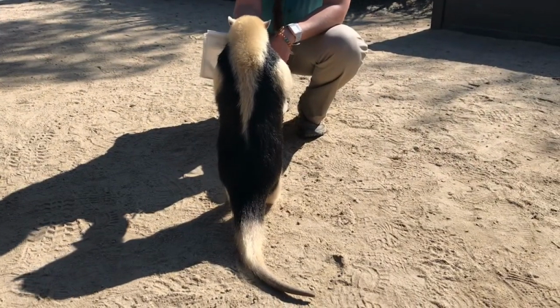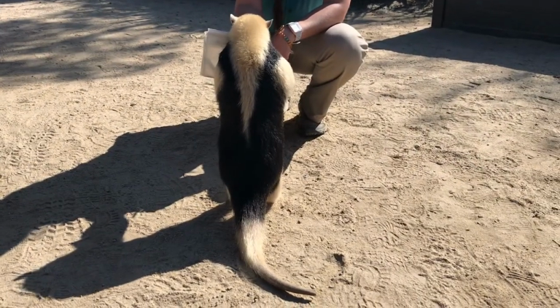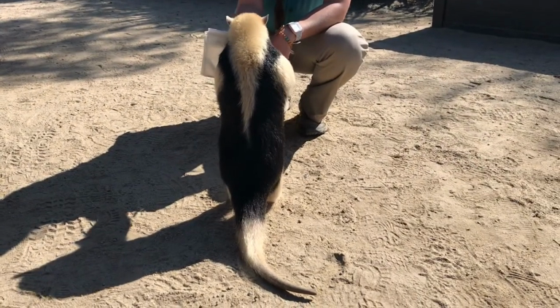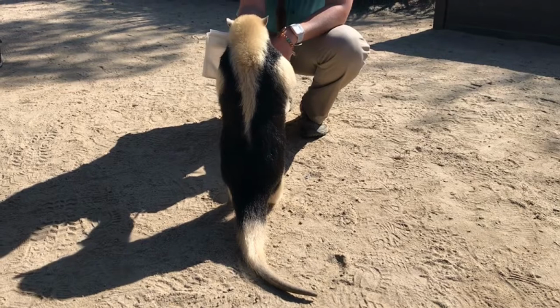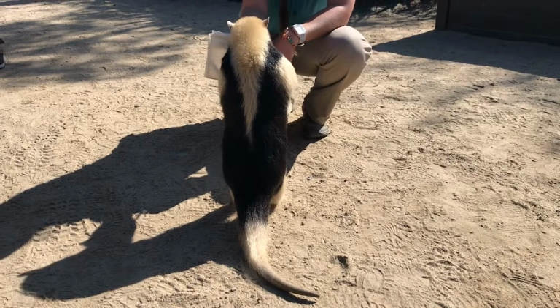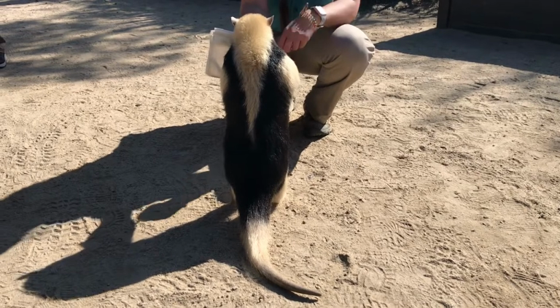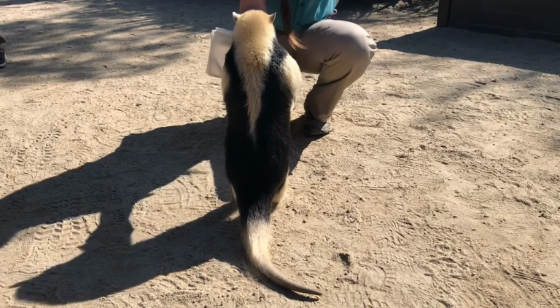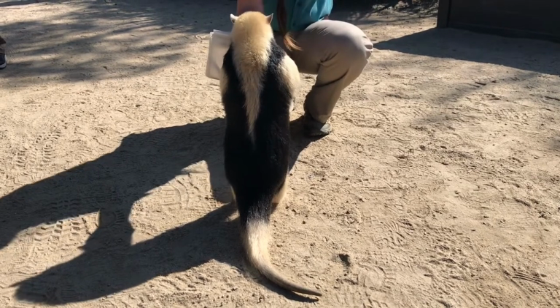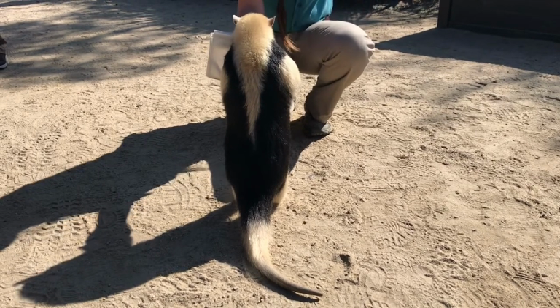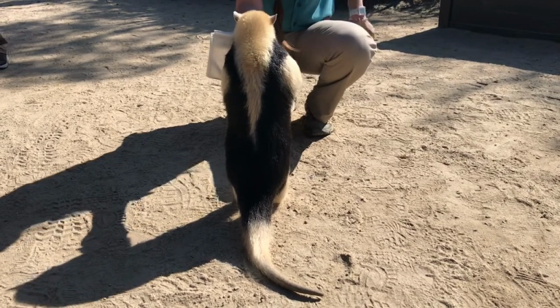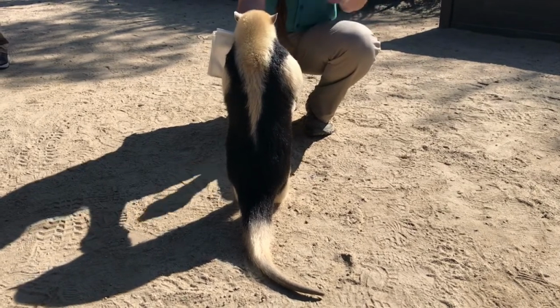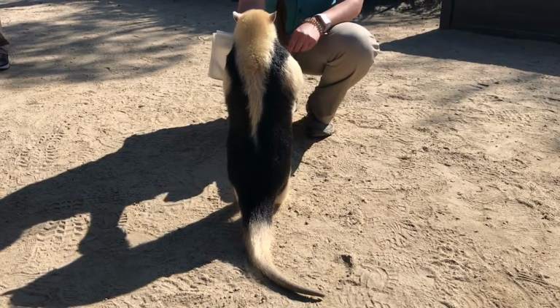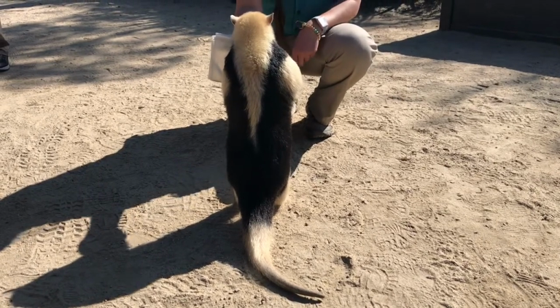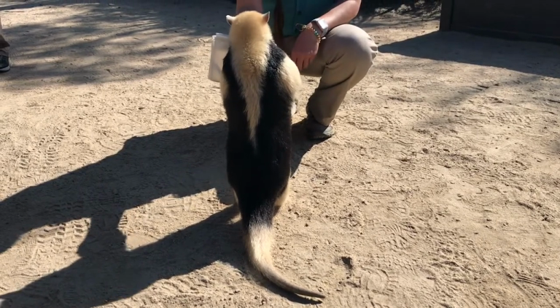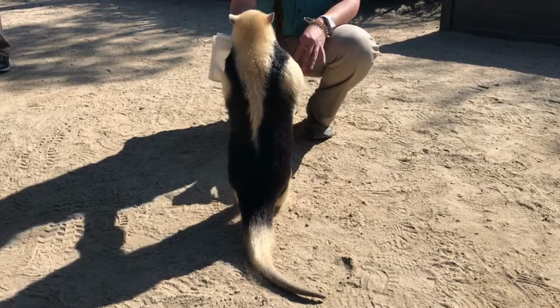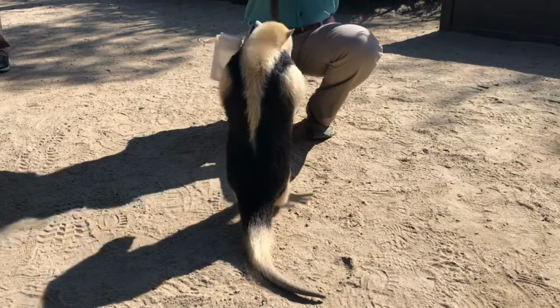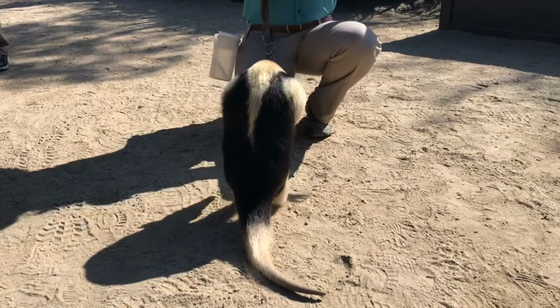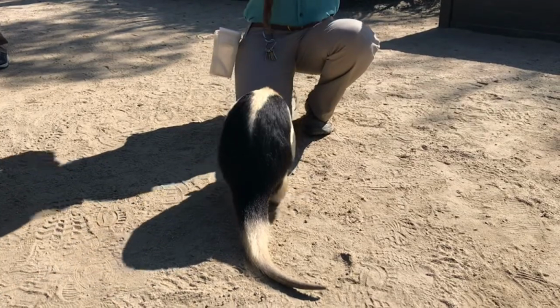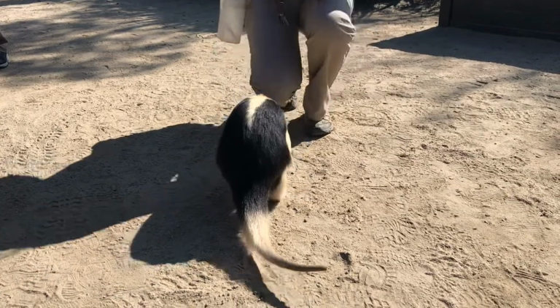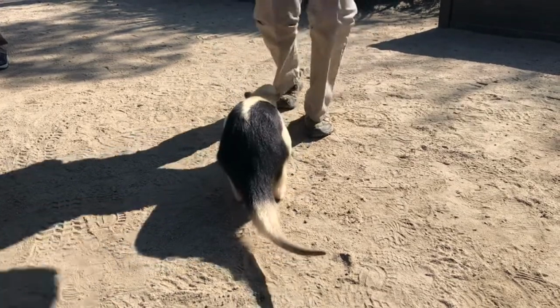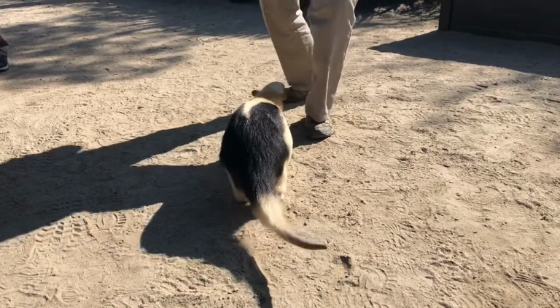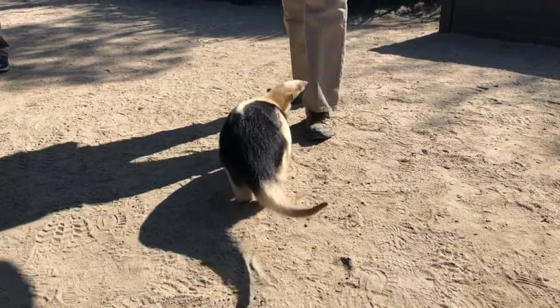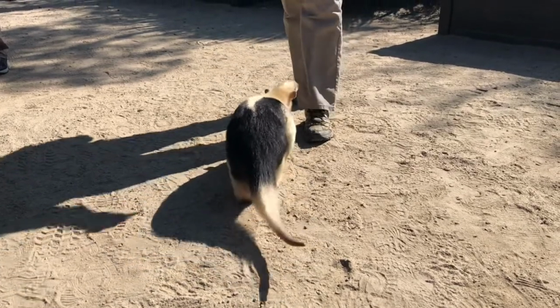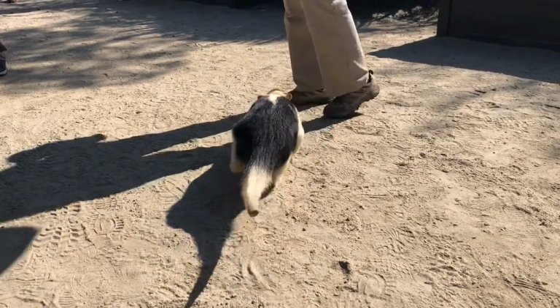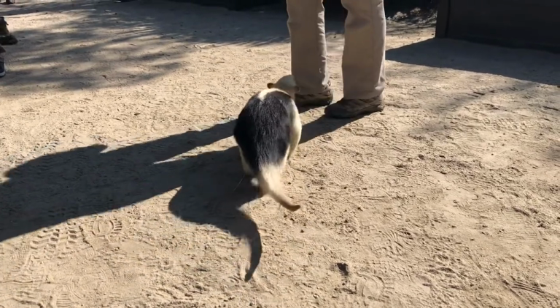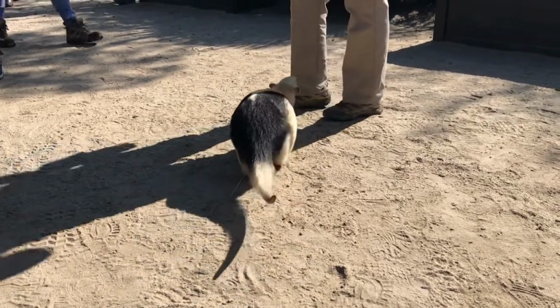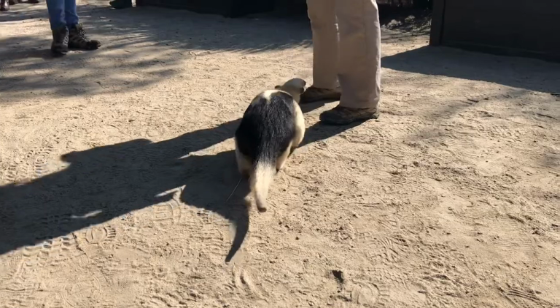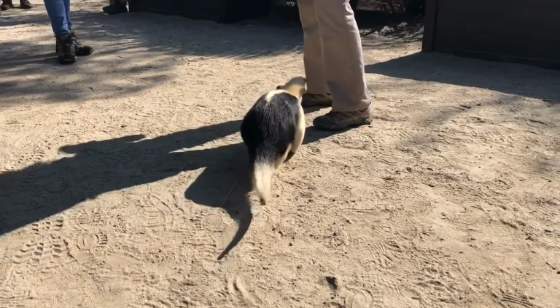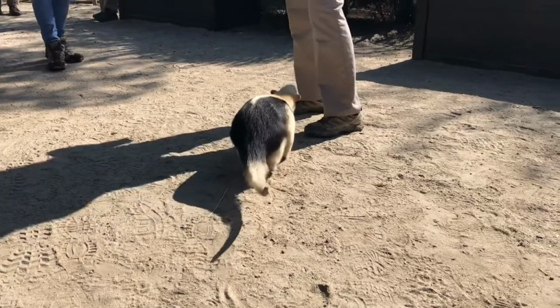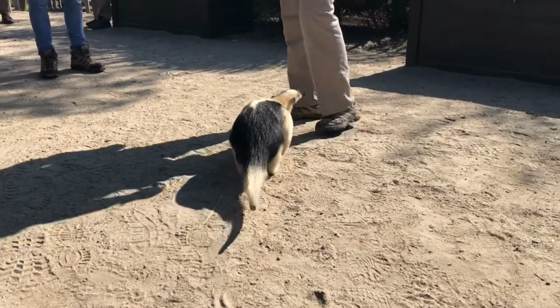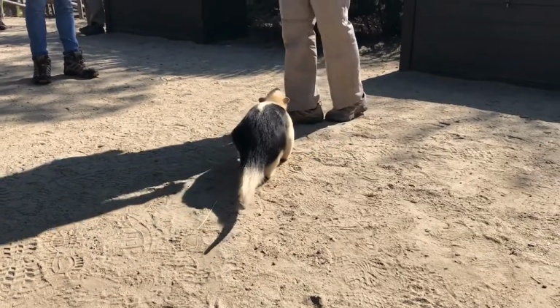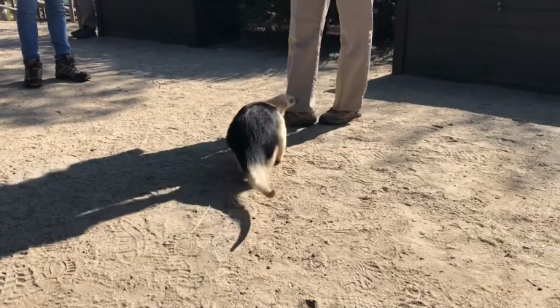He can also use those claws to defend himself. If he were scared, he'd stand up like this, with his claws out to the side in a defensive posture, and then he could squat and try to defend himself that way.